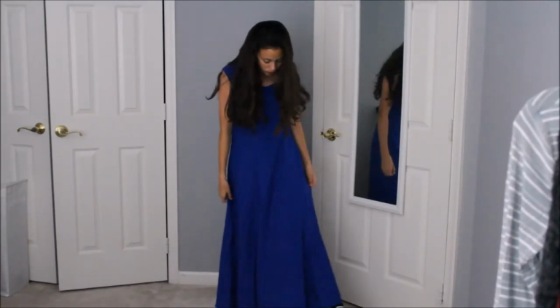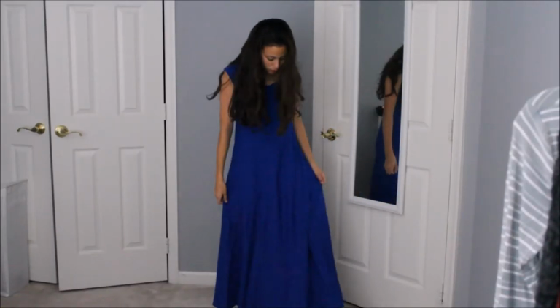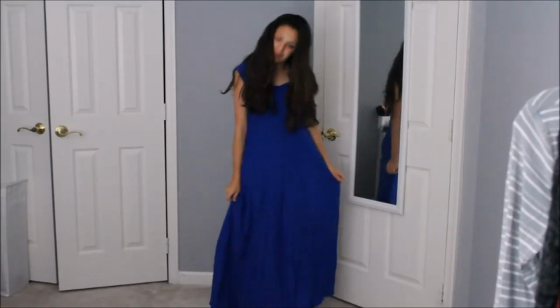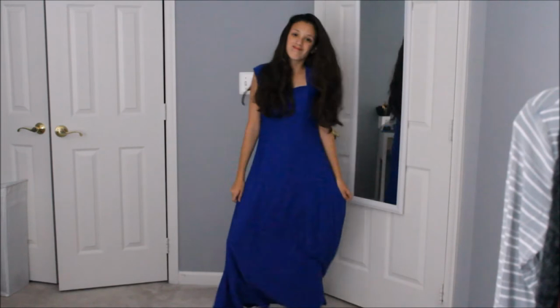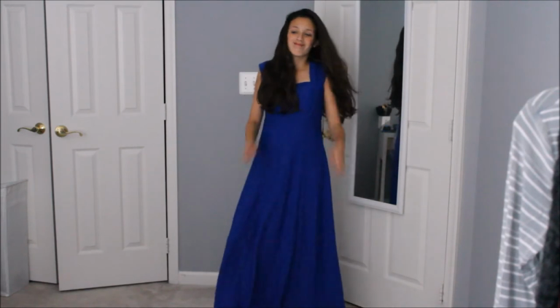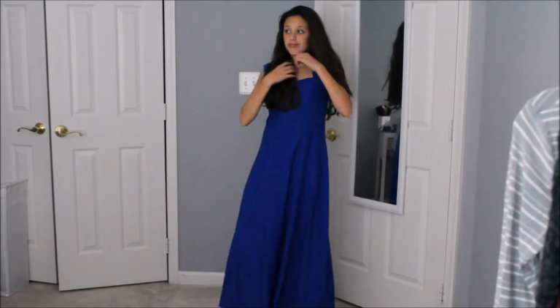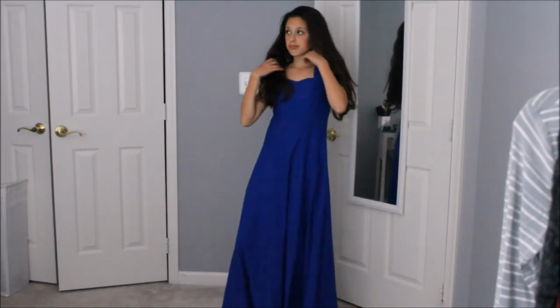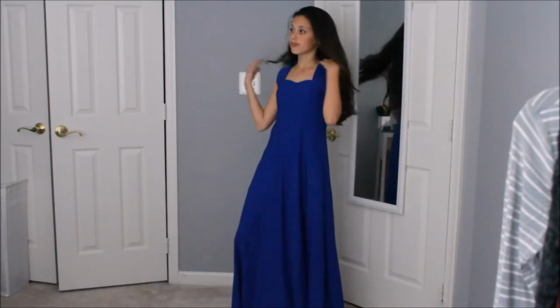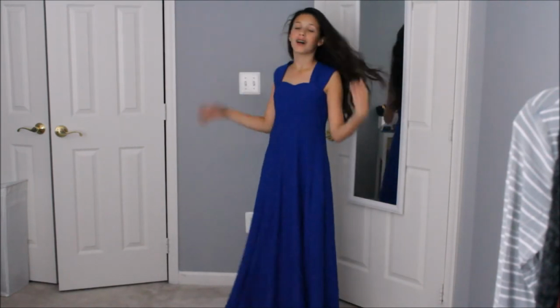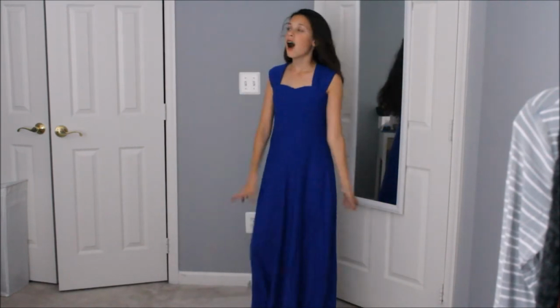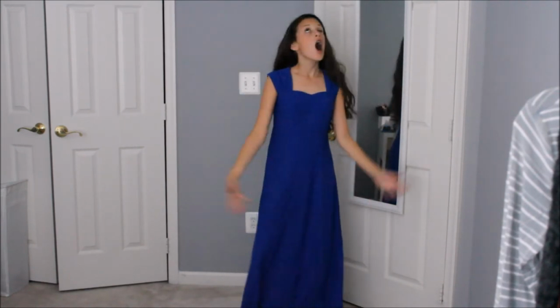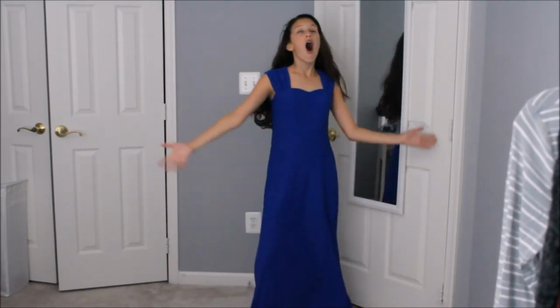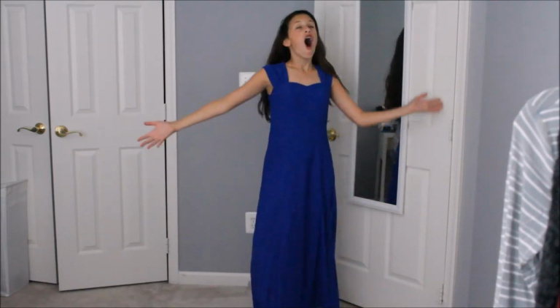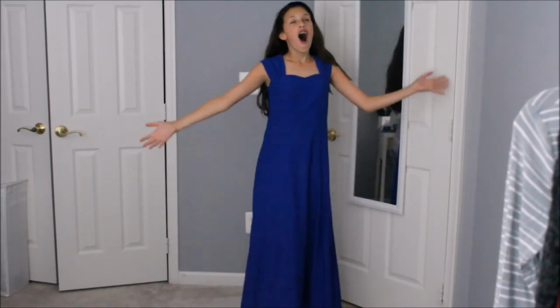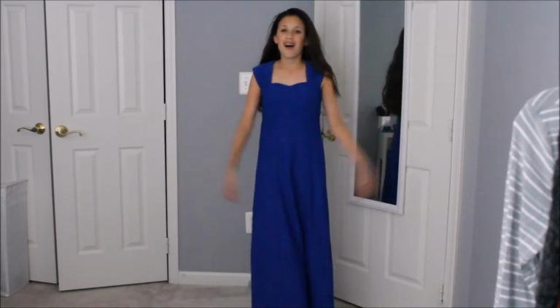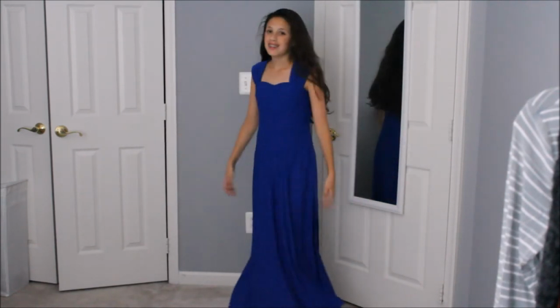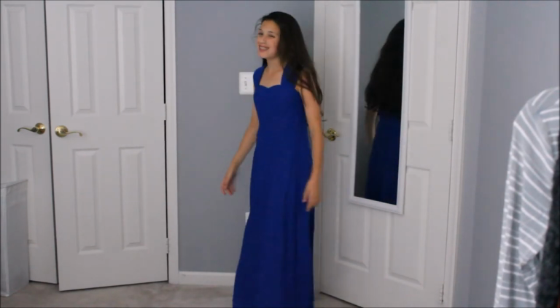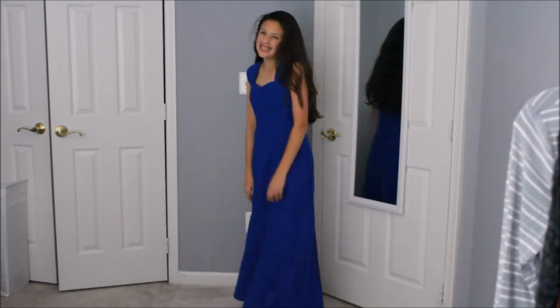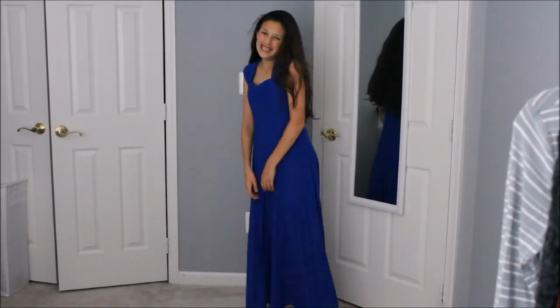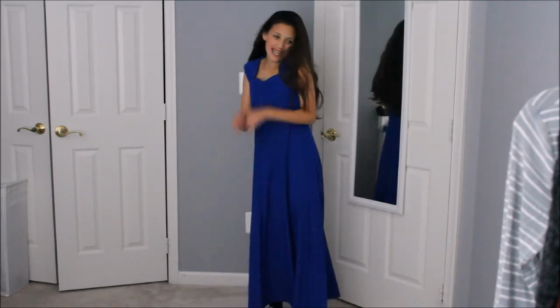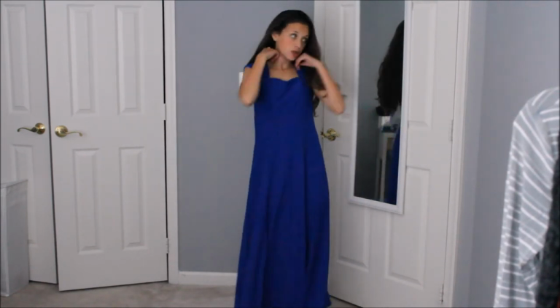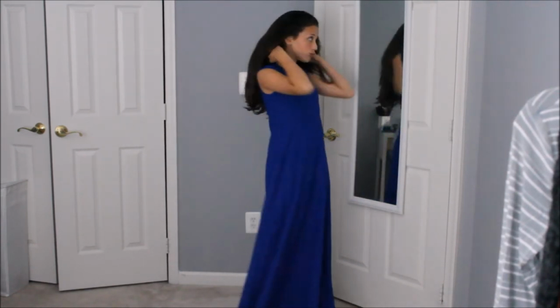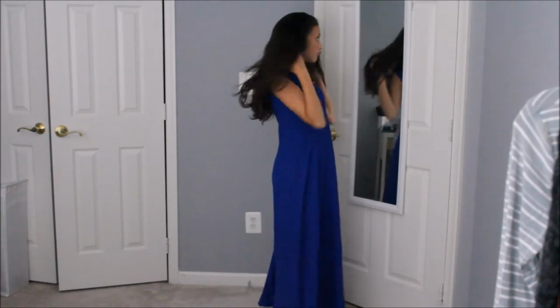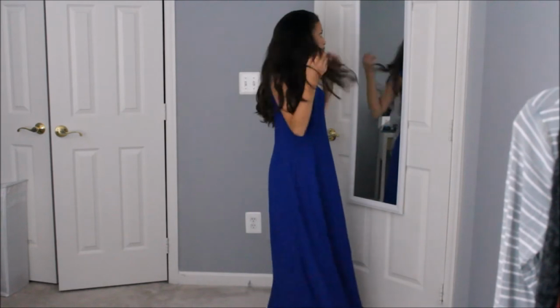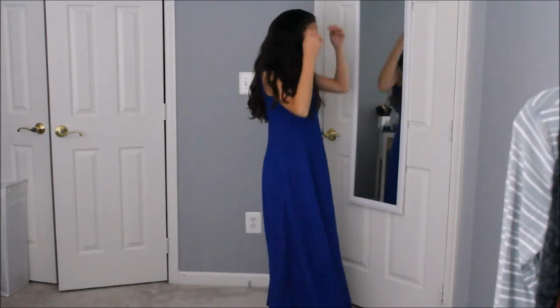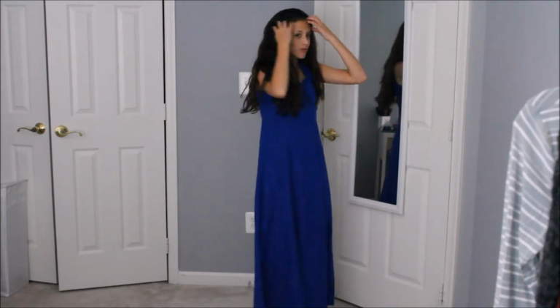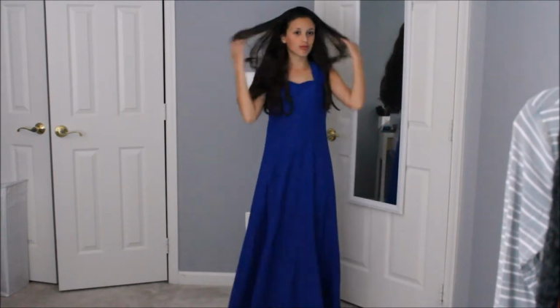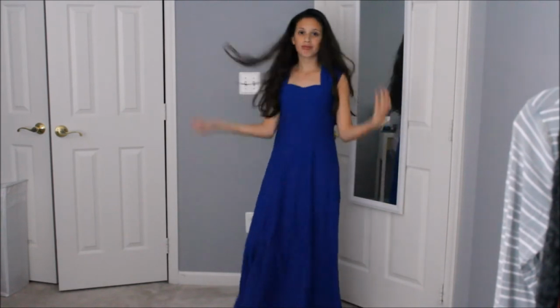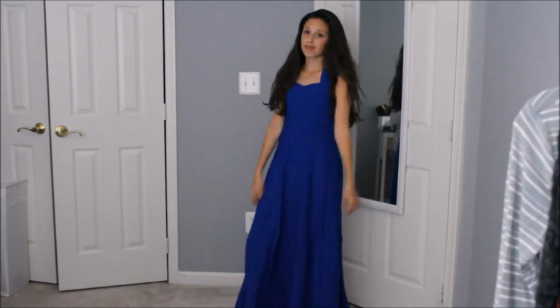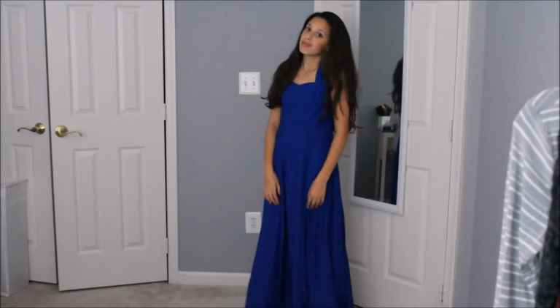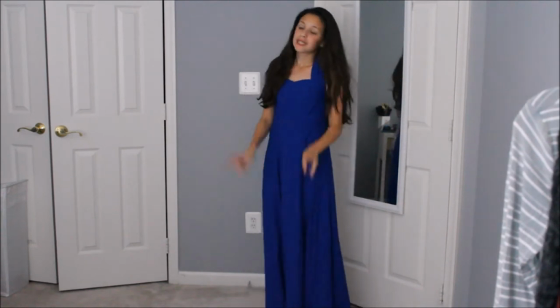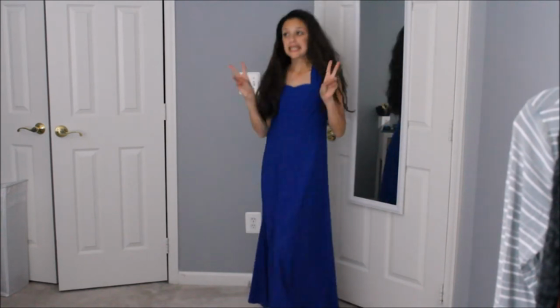For this next one, all you need is a choral dress. I am a choral singer, so I have one, and that's all you need.